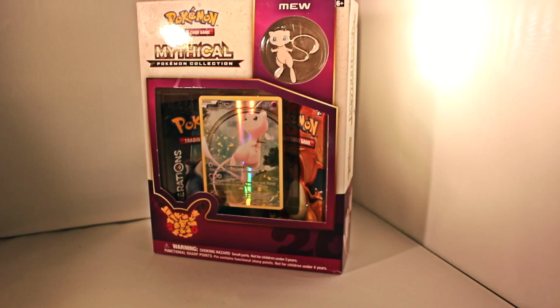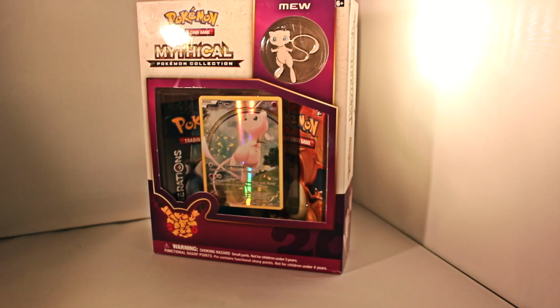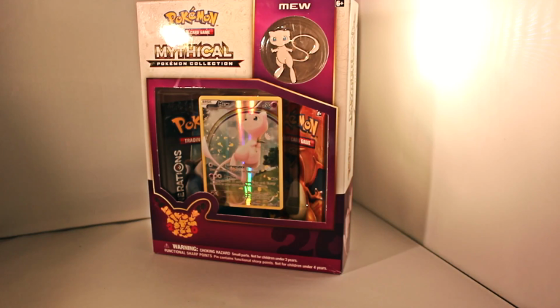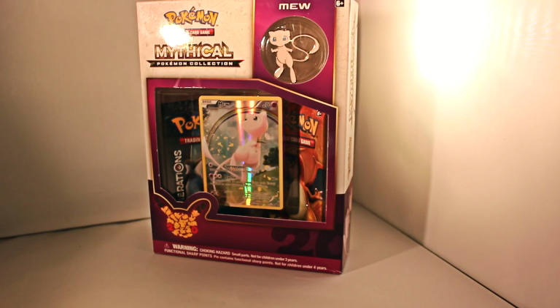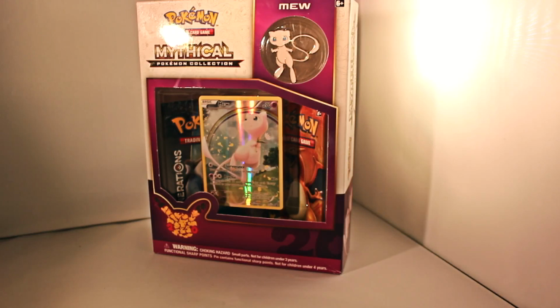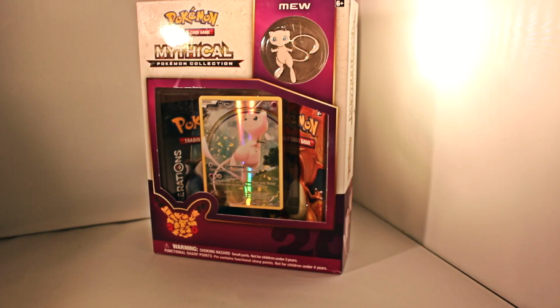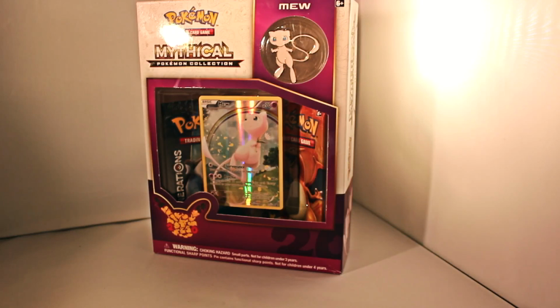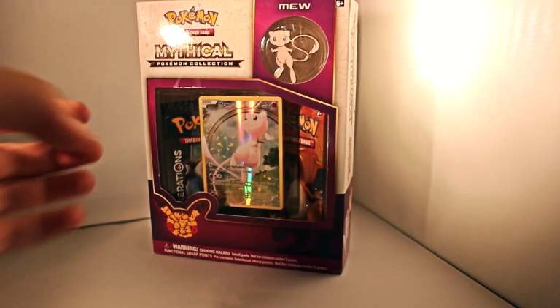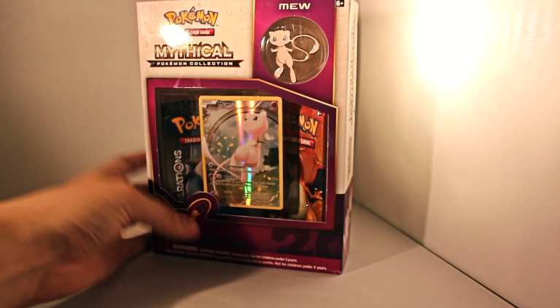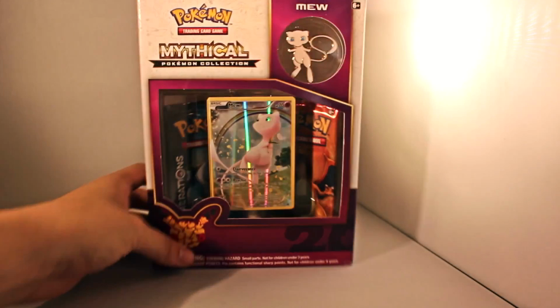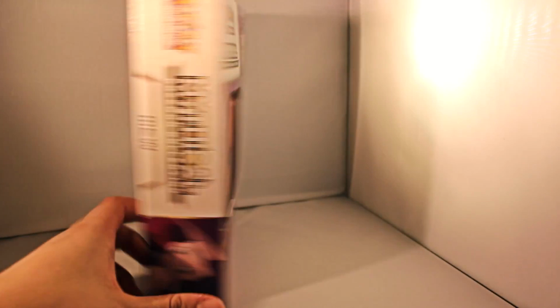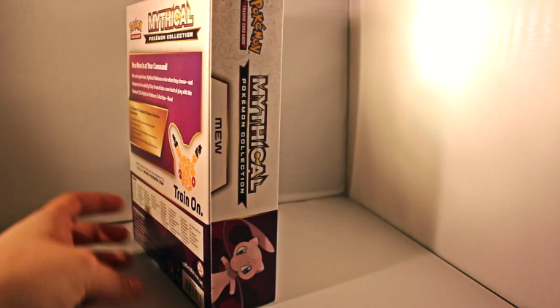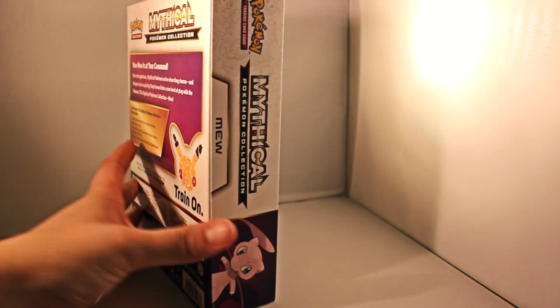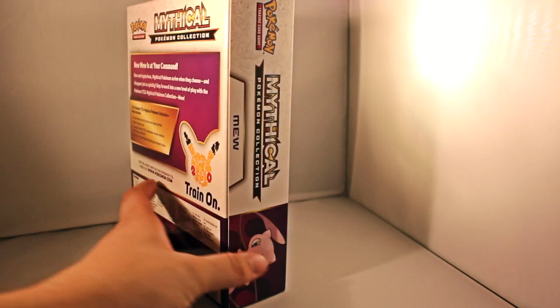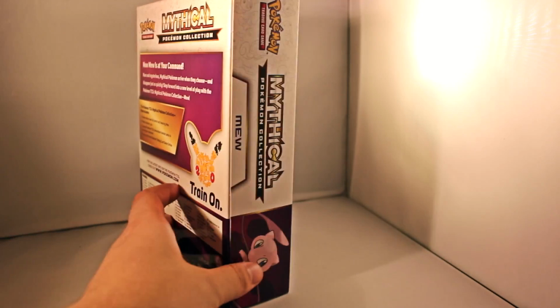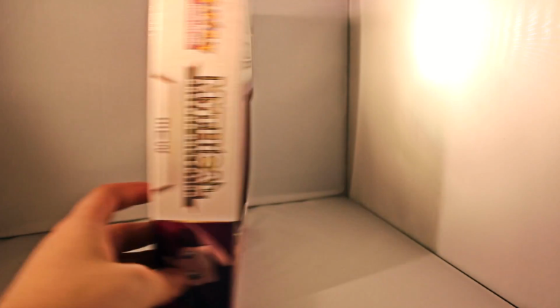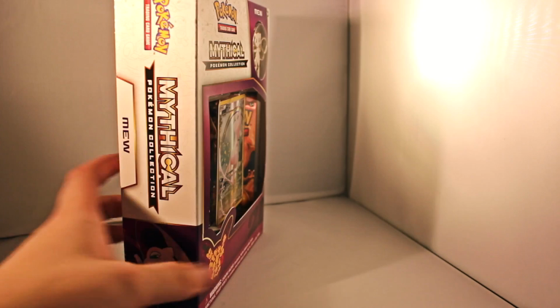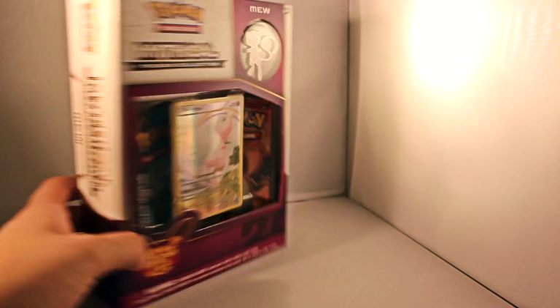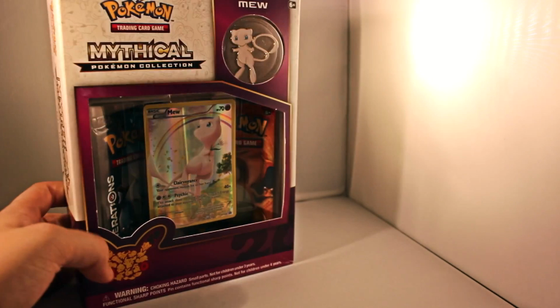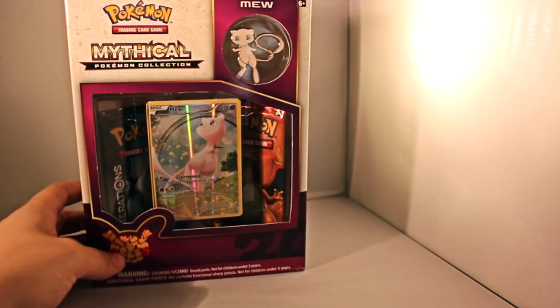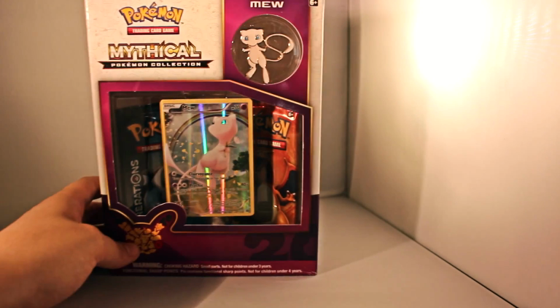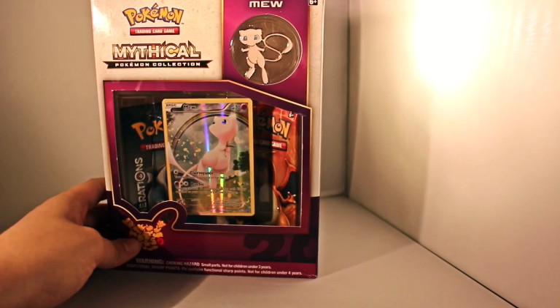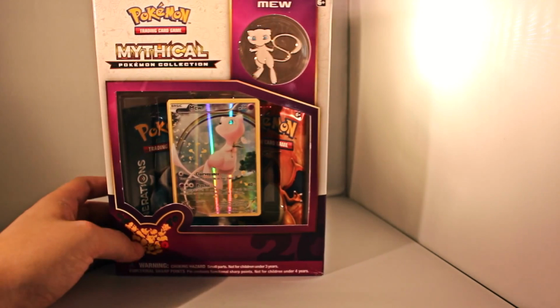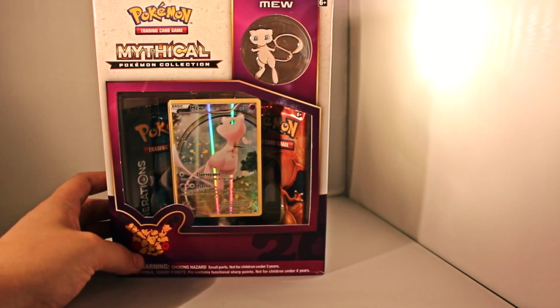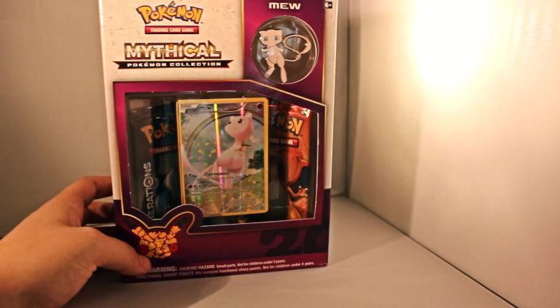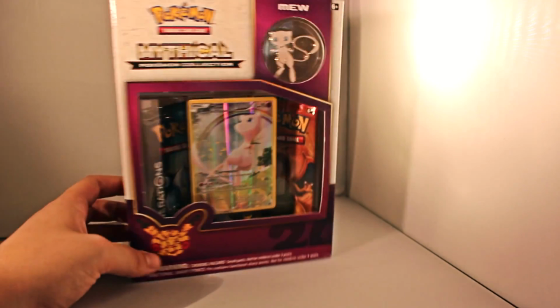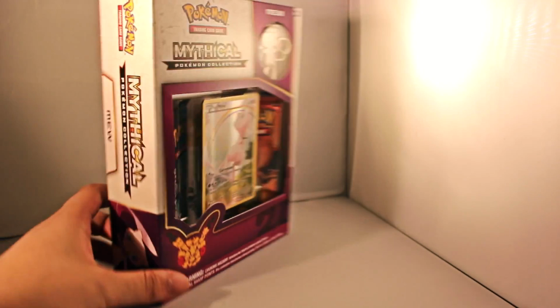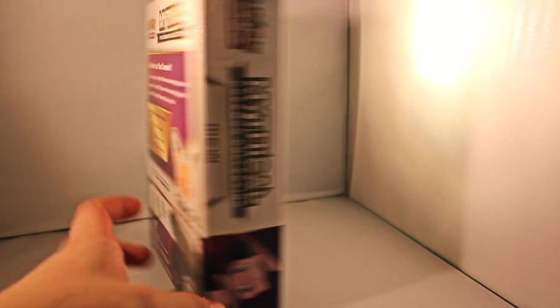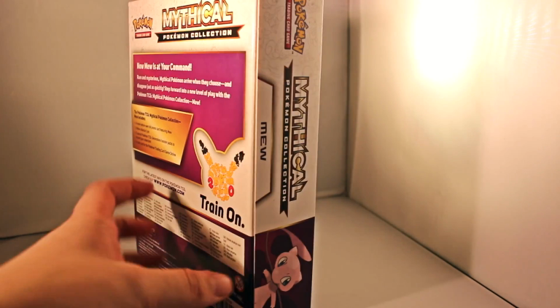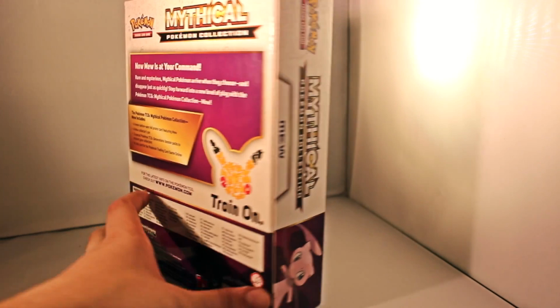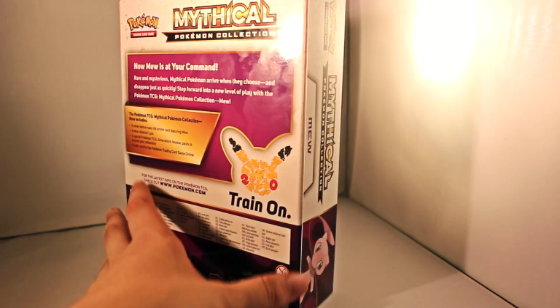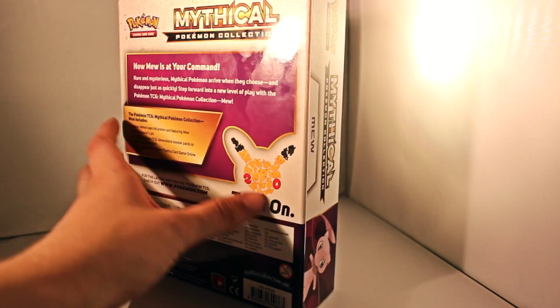That's crazy, because the cheapest you see them go, I think, is like $15 or $18. I see them go for like $25.